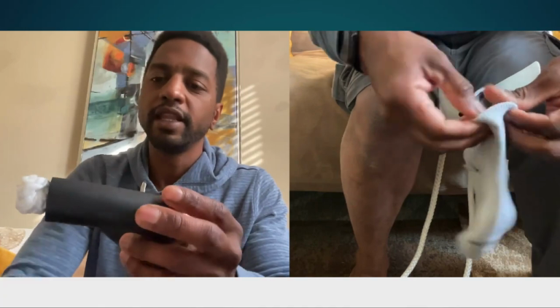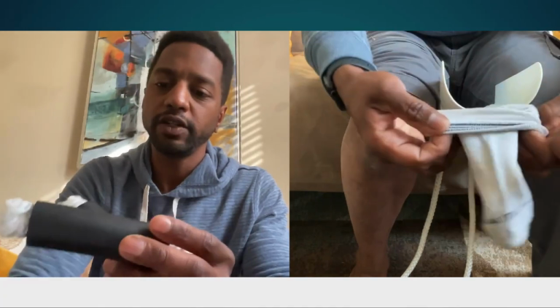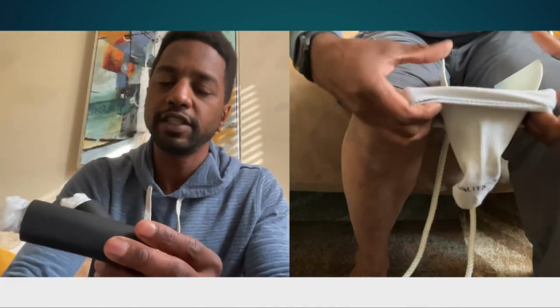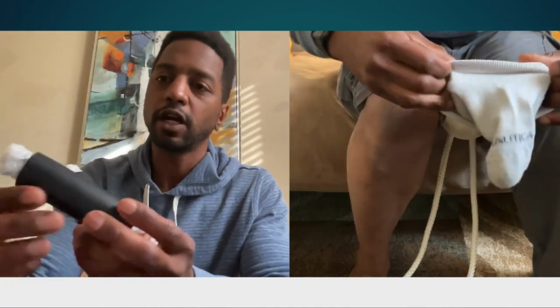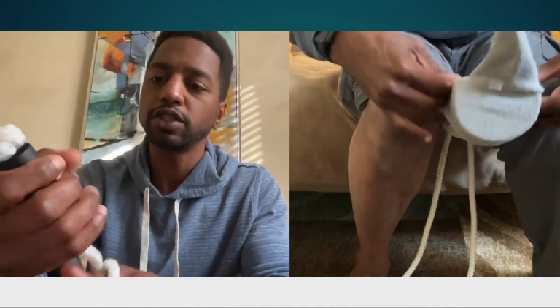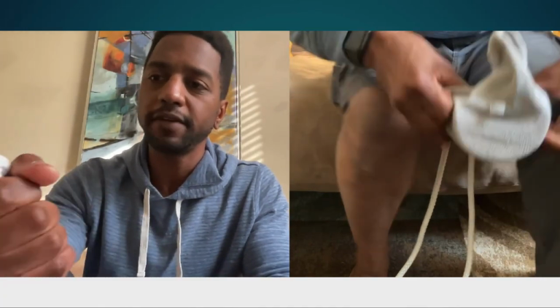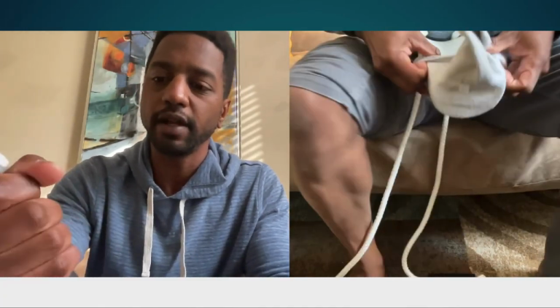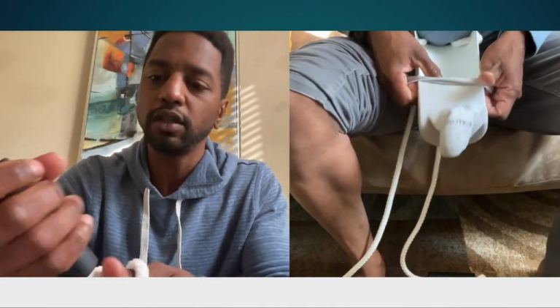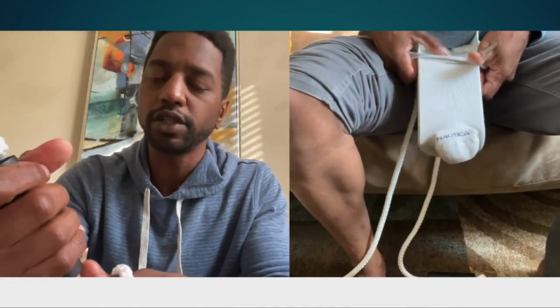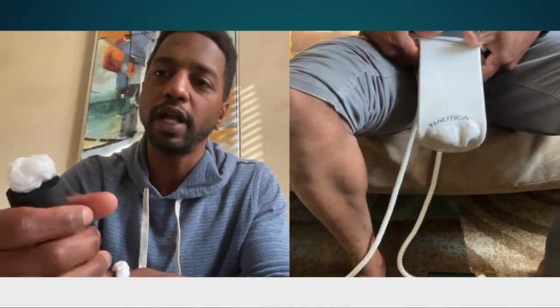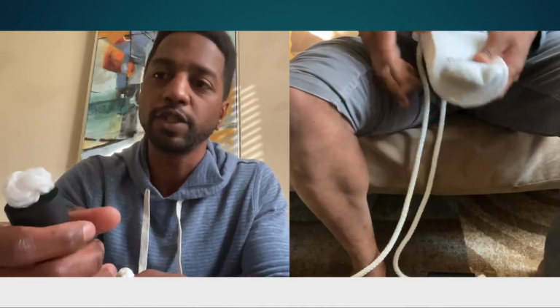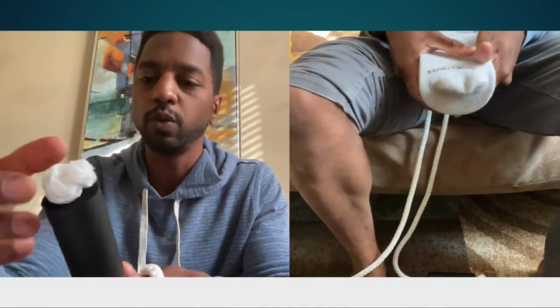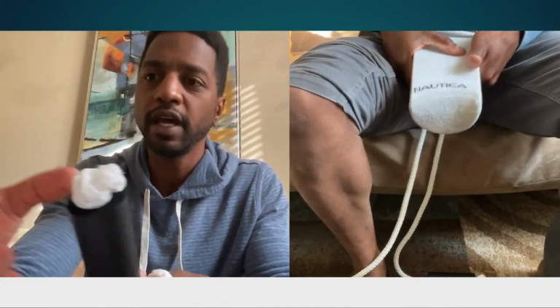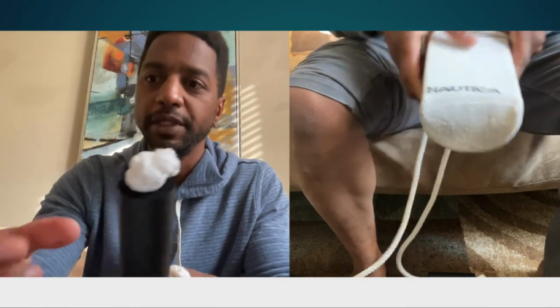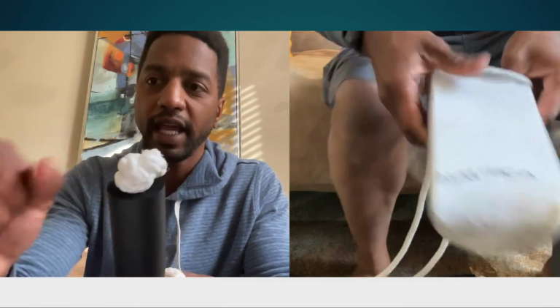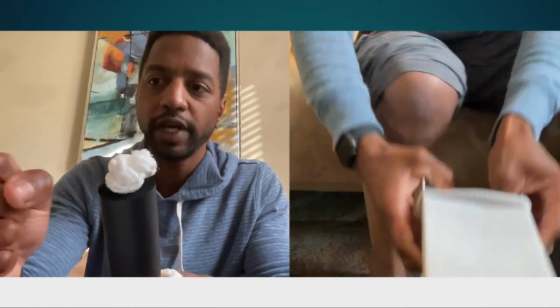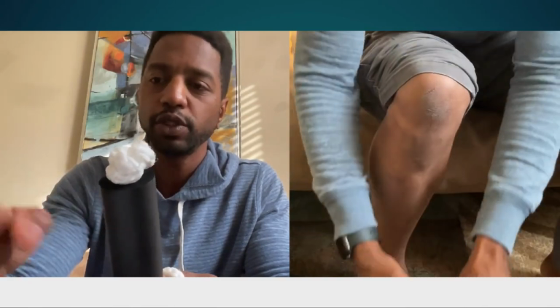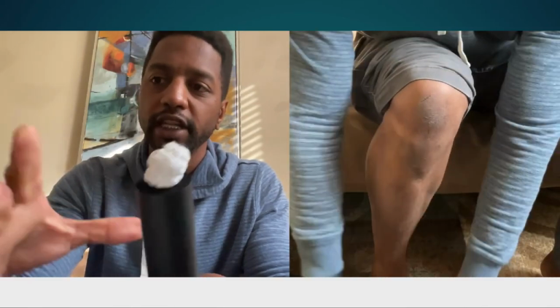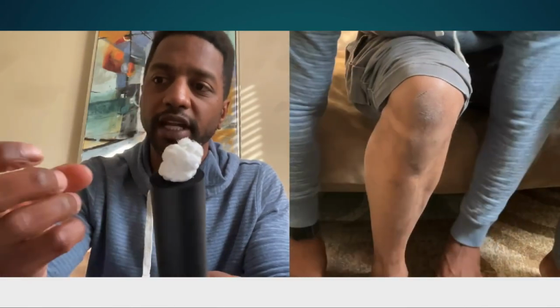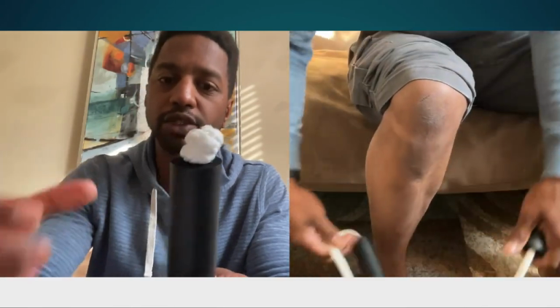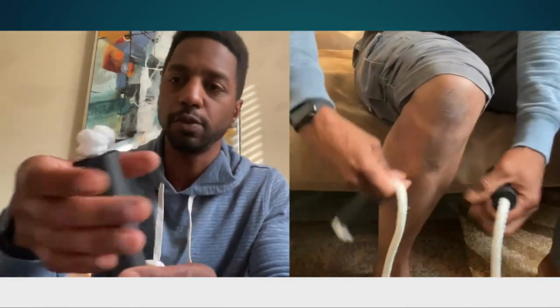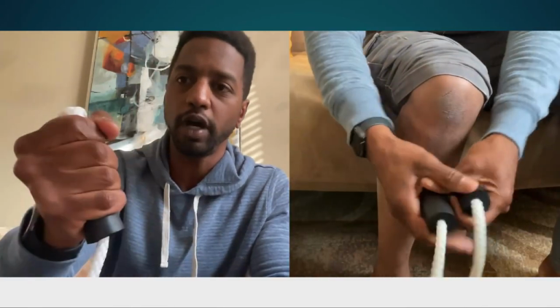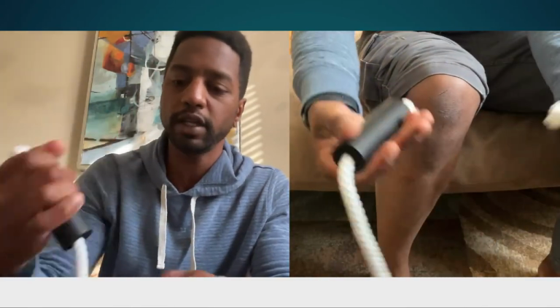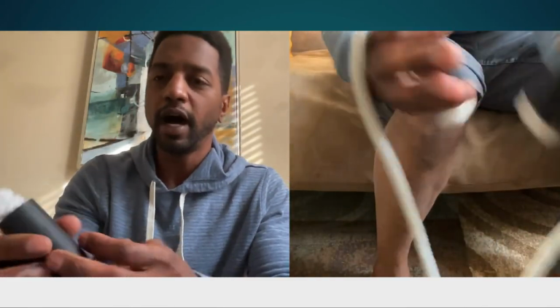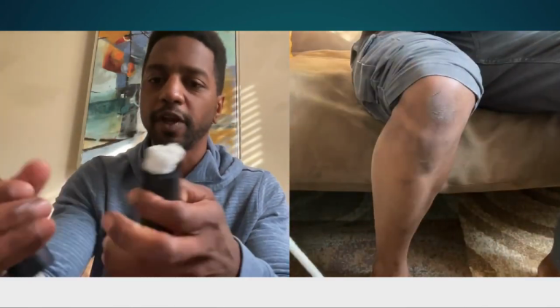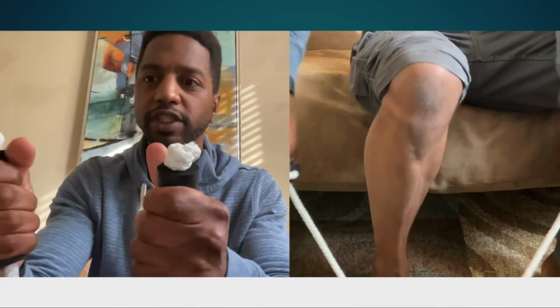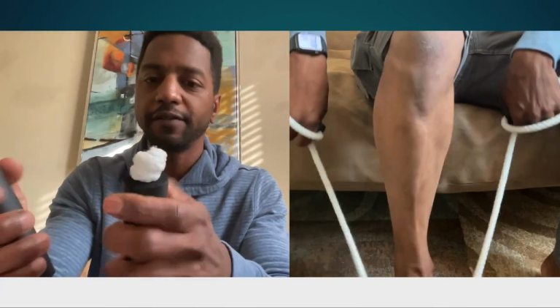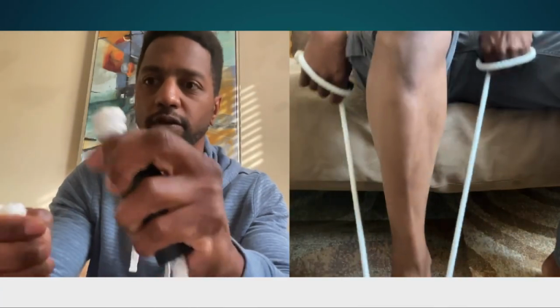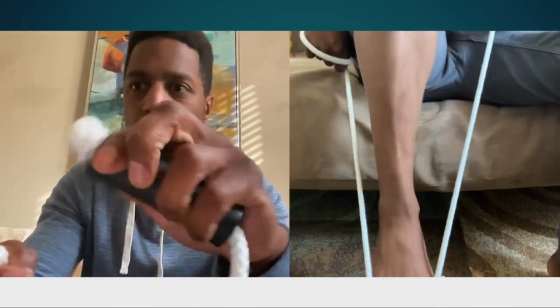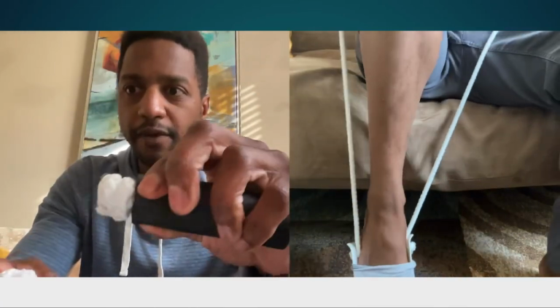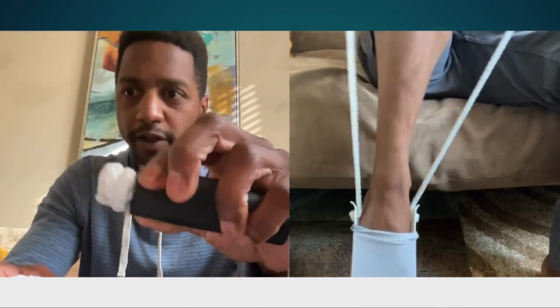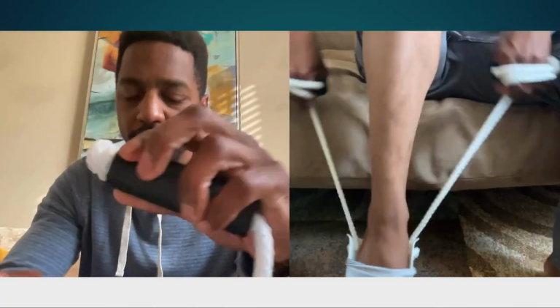The handles on this device are soft and larger to allow for someone with limited hand range of motion and limited hand strength to pull on with. They're very soft and they're very malleable.